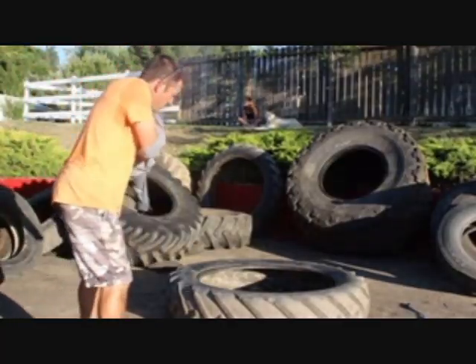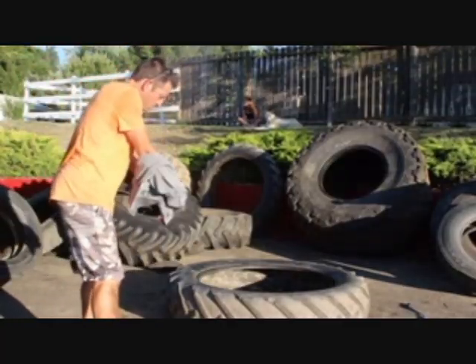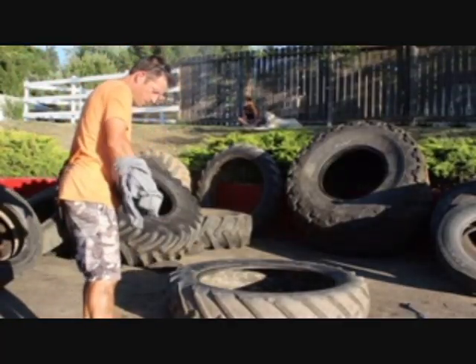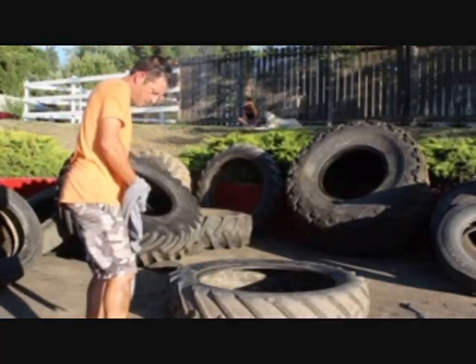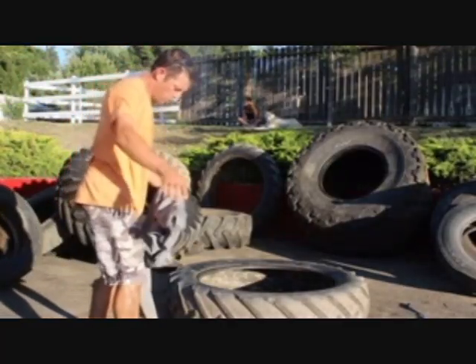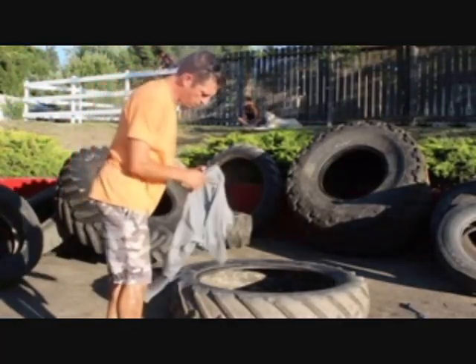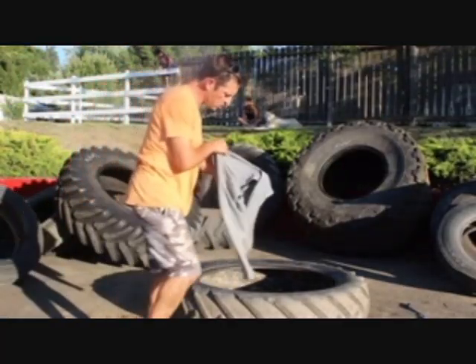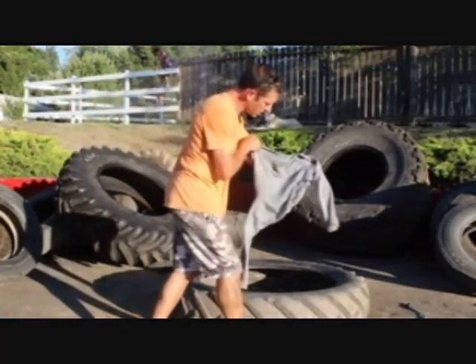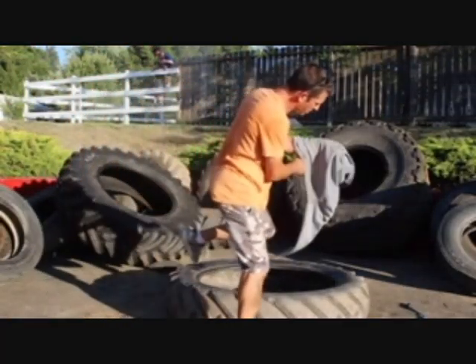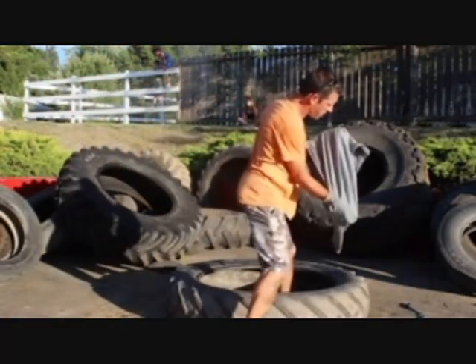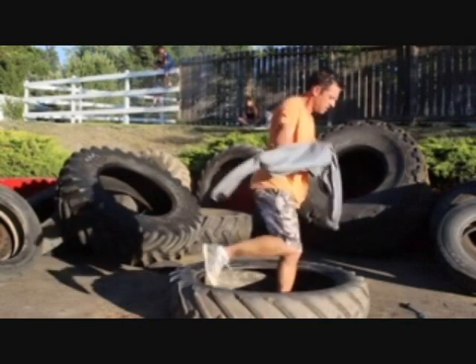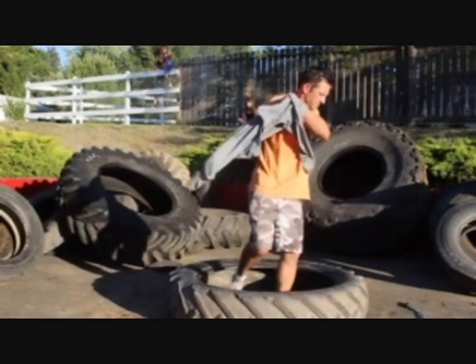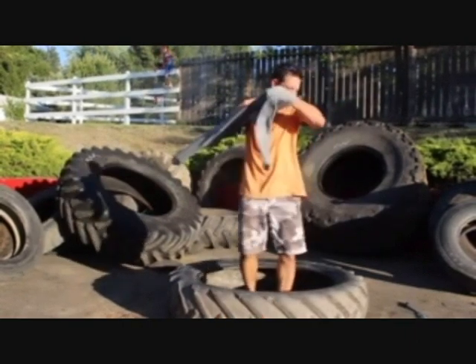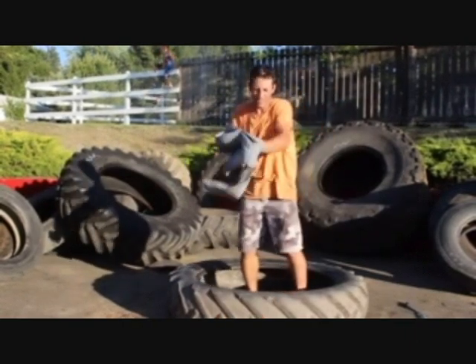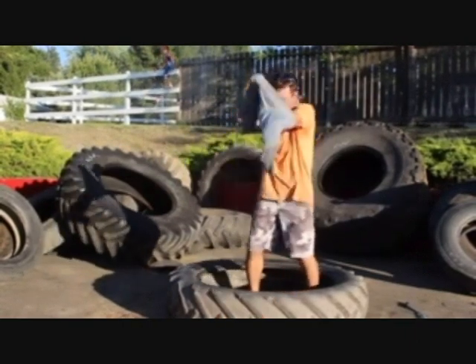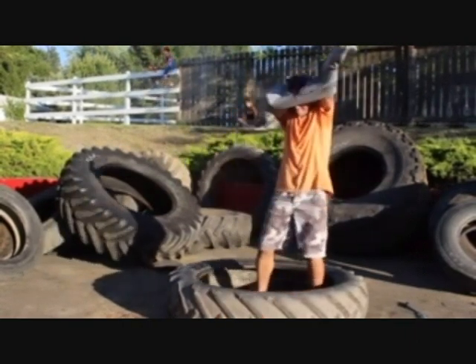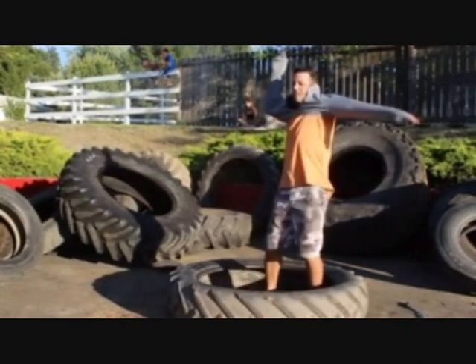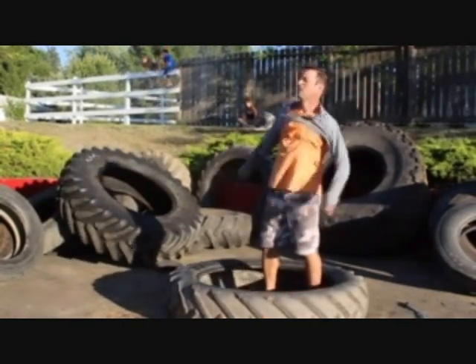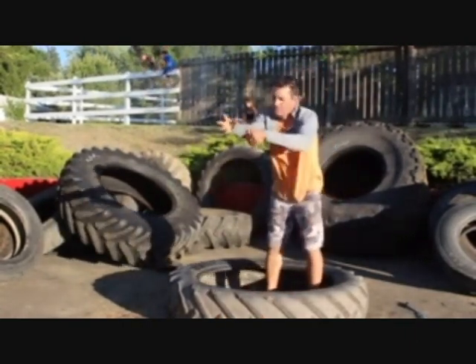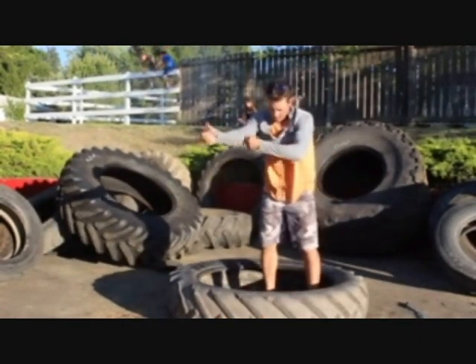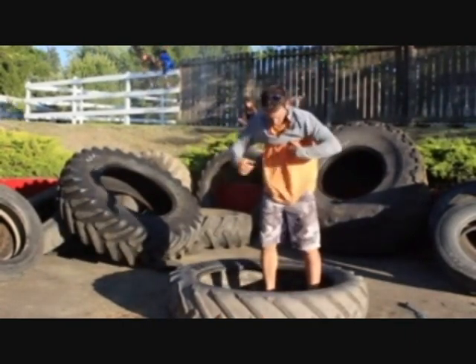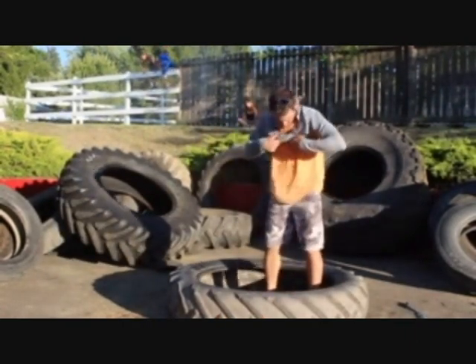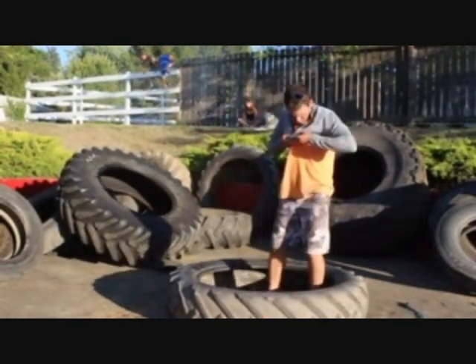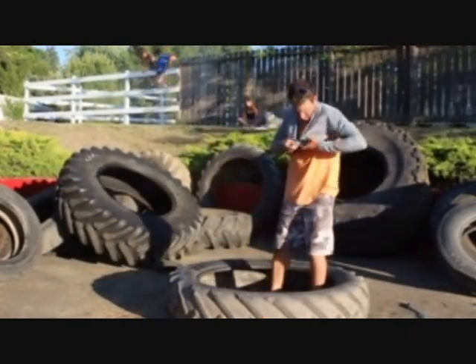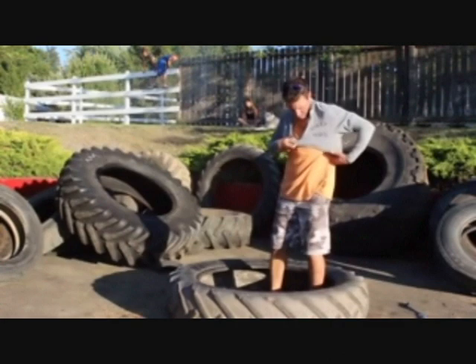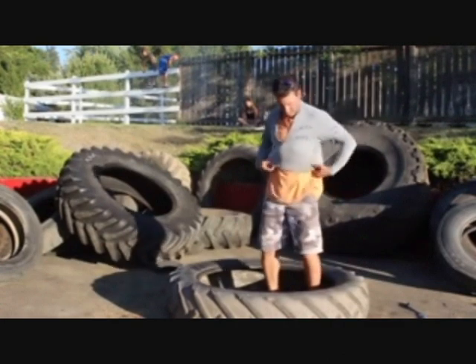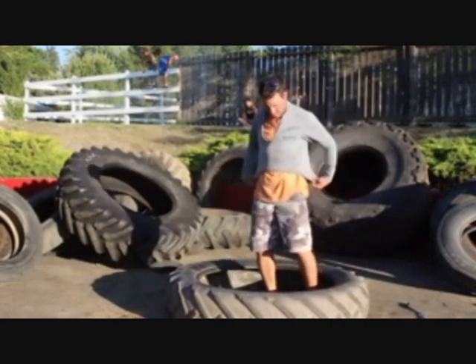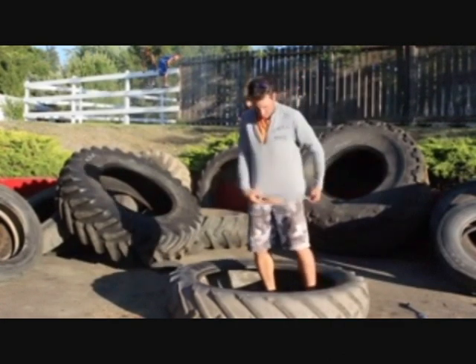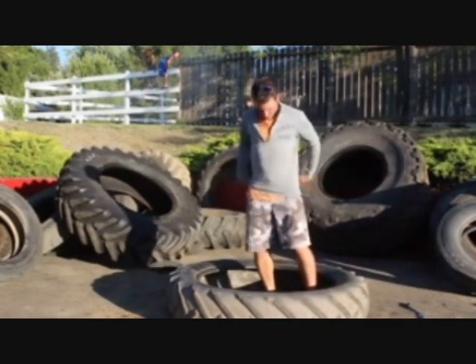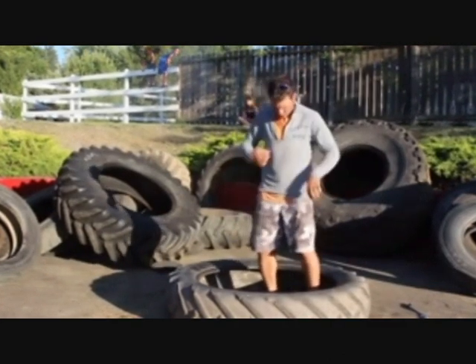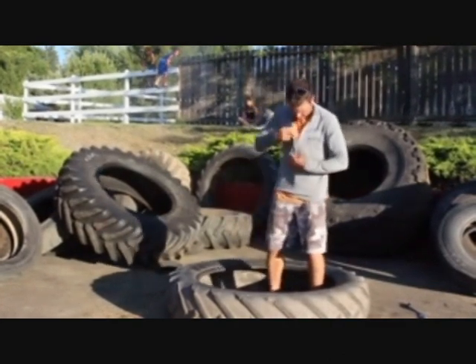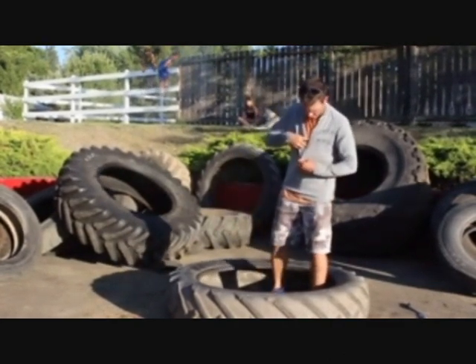Get my Hula Hoop in a tractor tire shirt on, because I don't want to mark up my non-Hula Hoop in a tractor tire shirt.